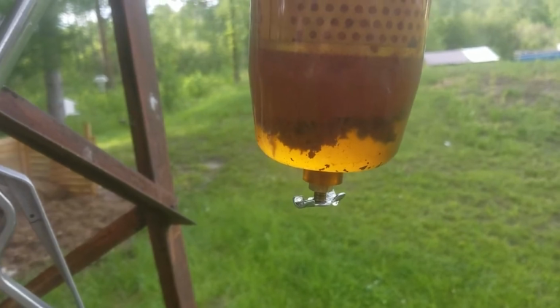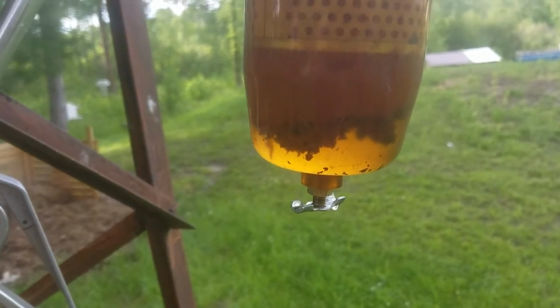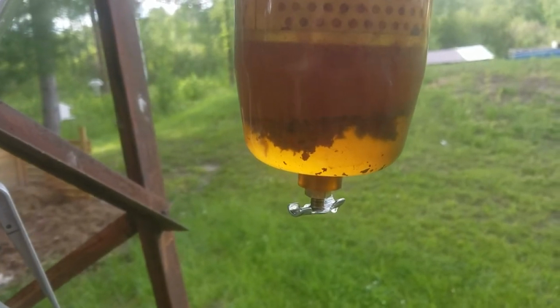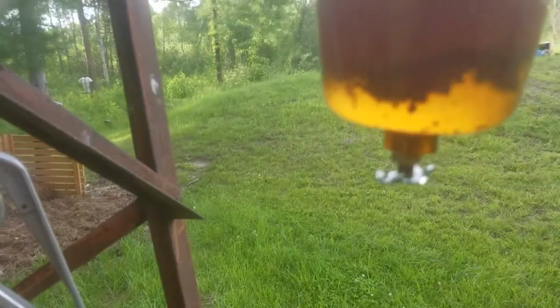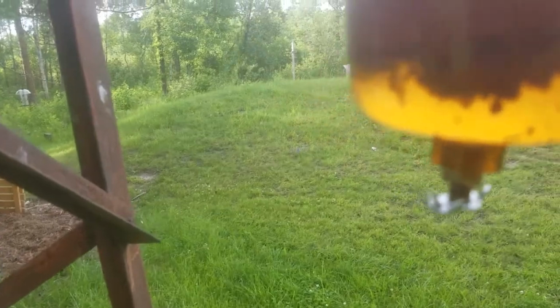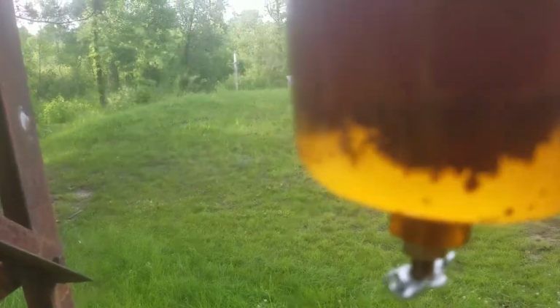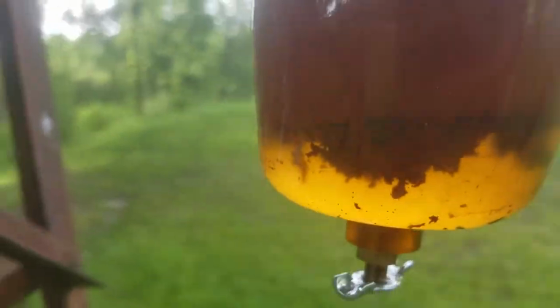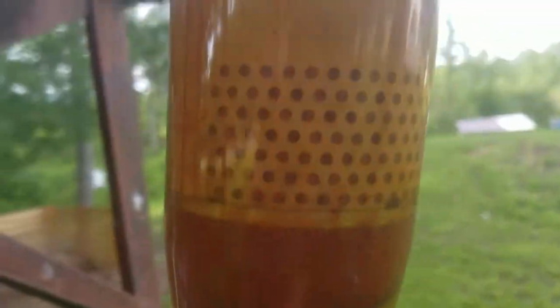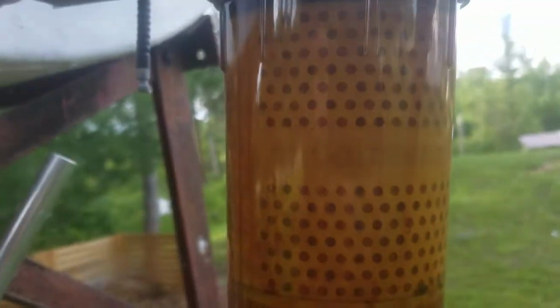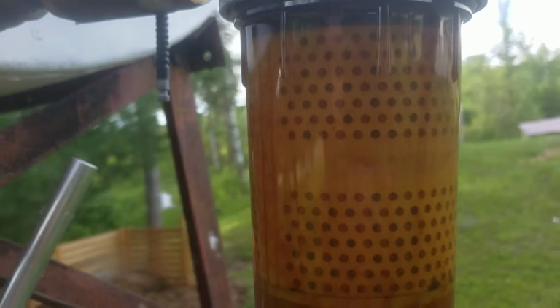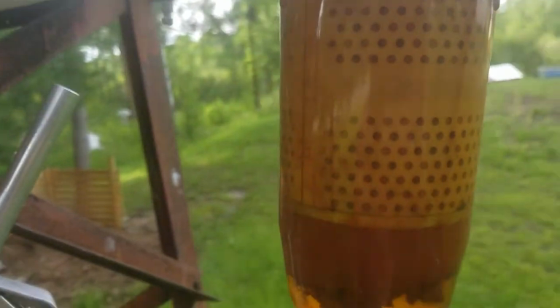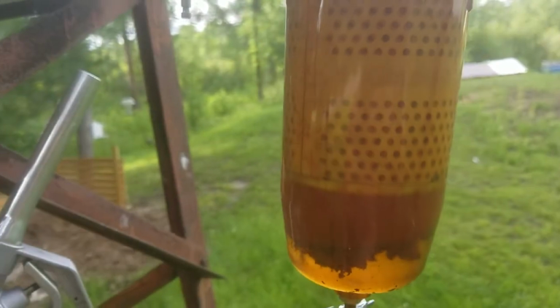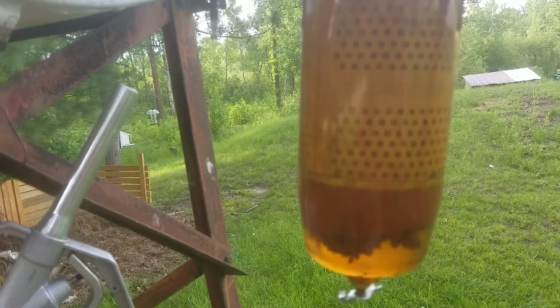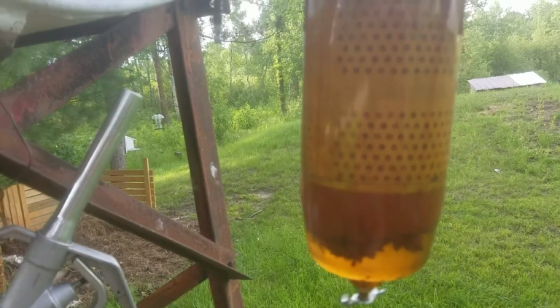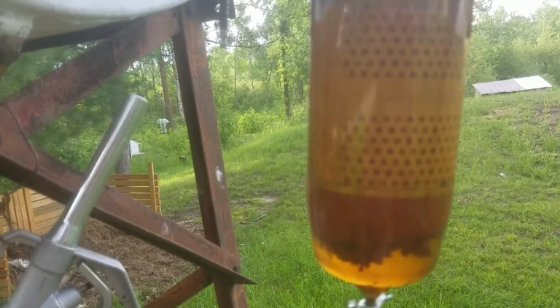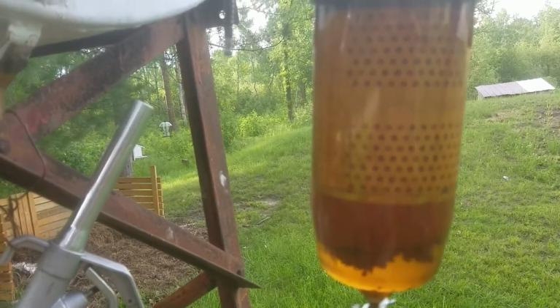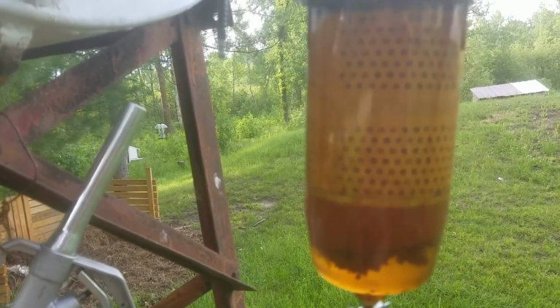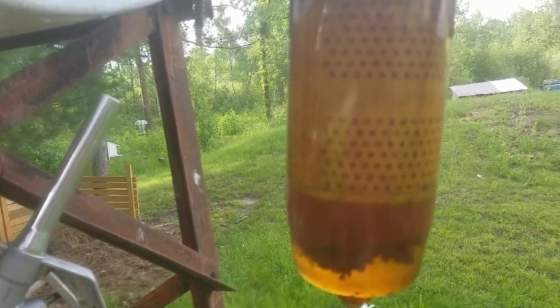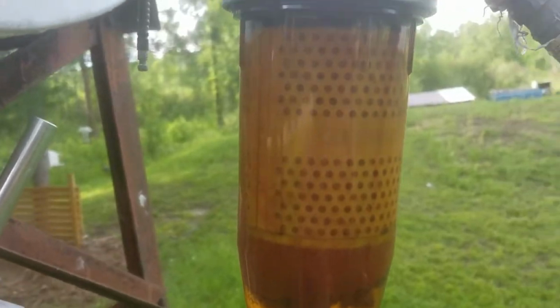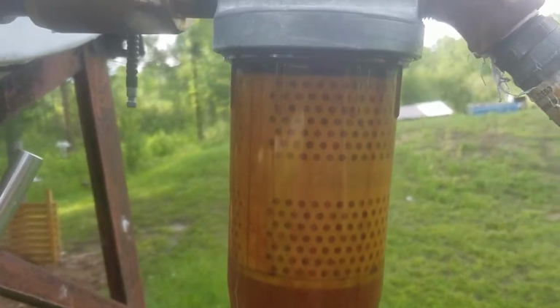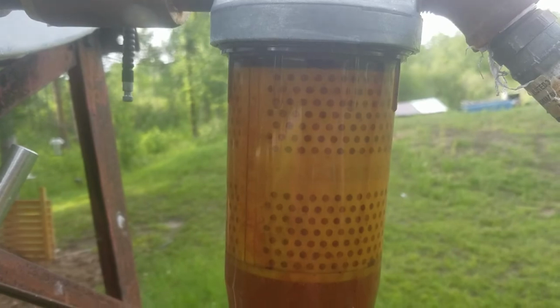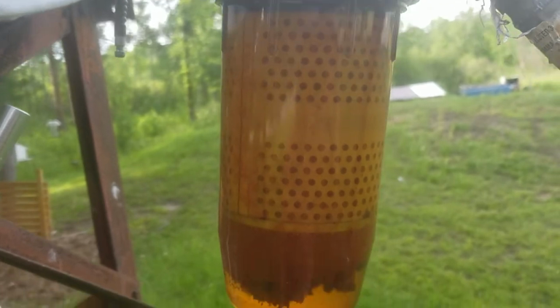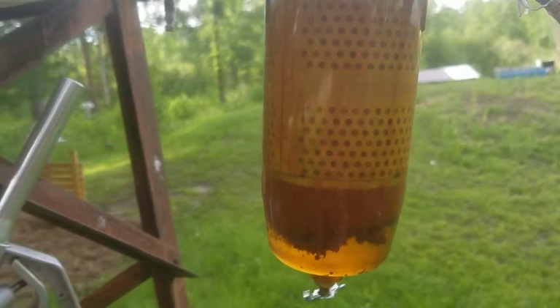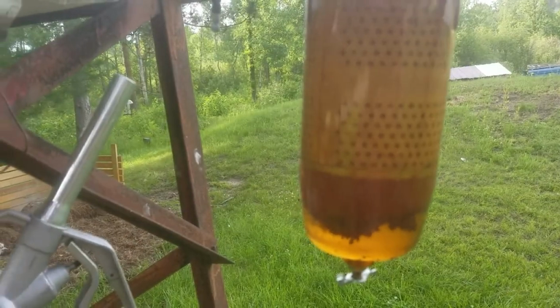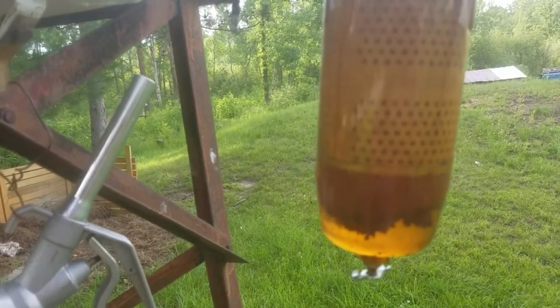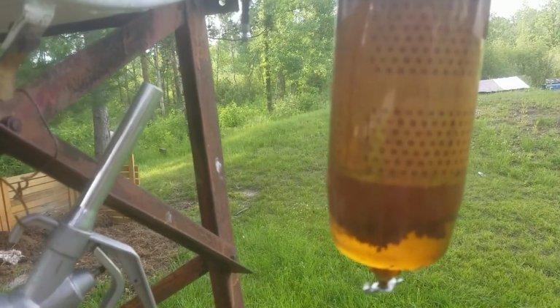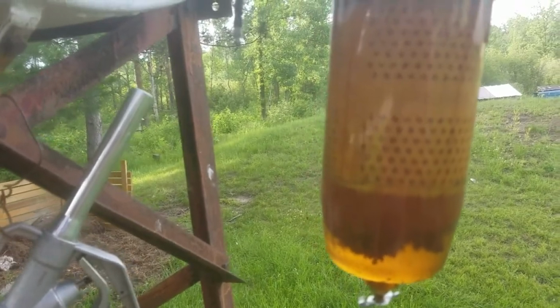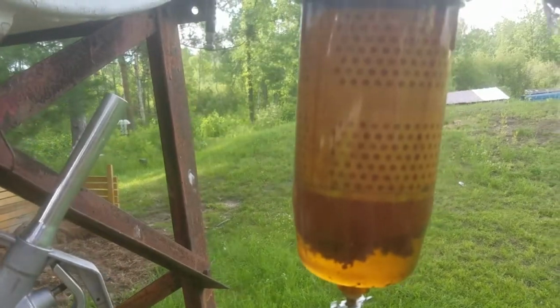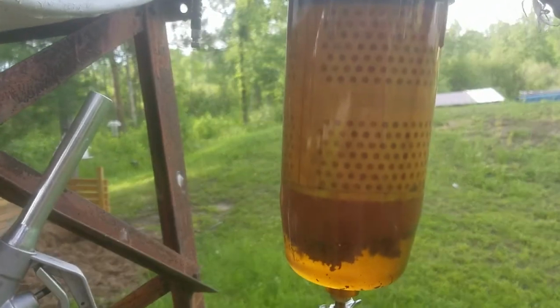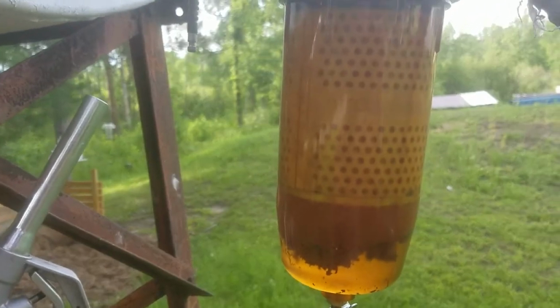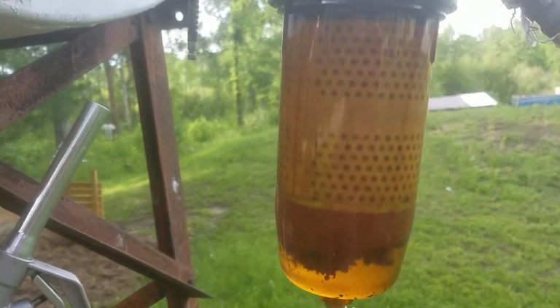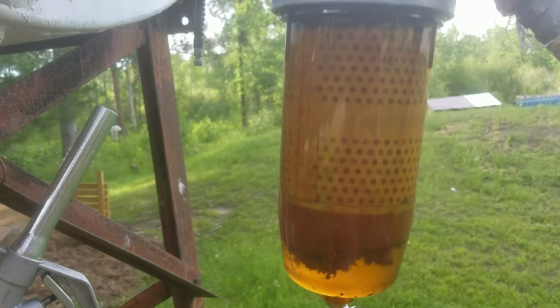It's pretty nasty looking fuel with all that stuff in there. I'm glad I got this filter. I also never knew before, but they make special funnels that are portable fuel filters that will separate the water out as well, so I got one of those.